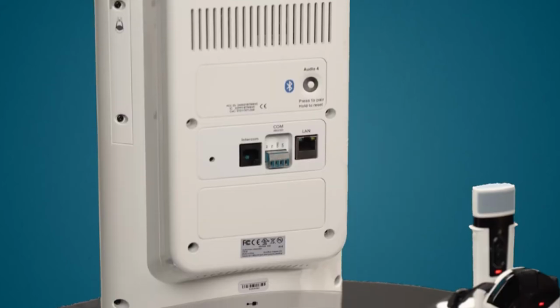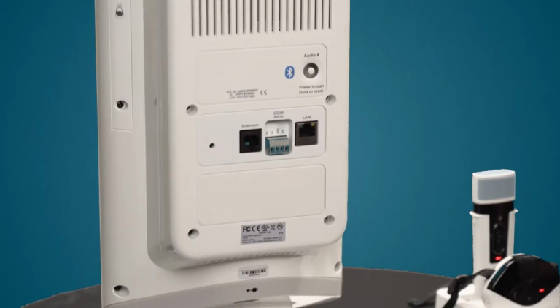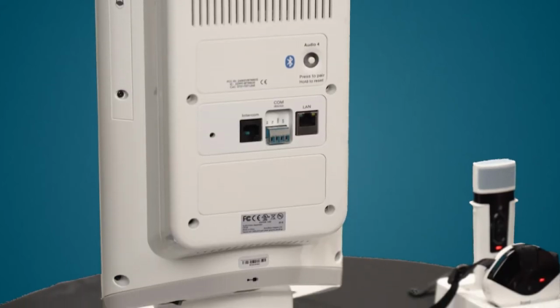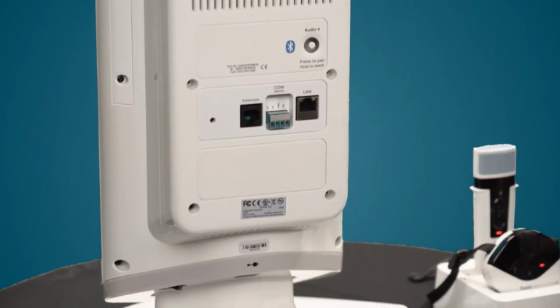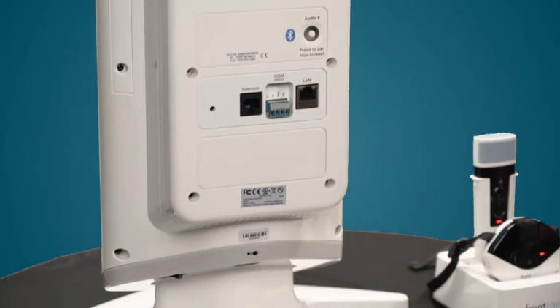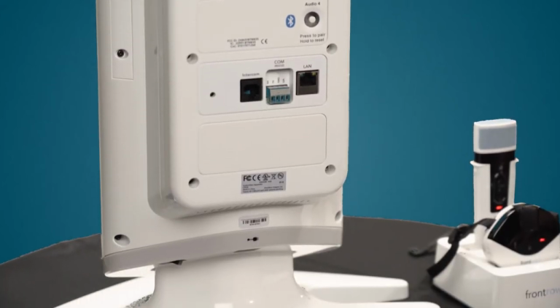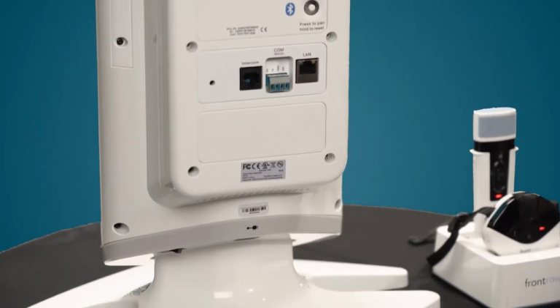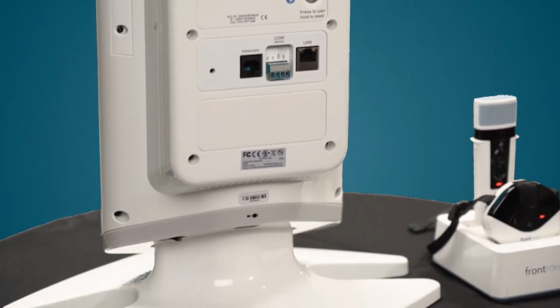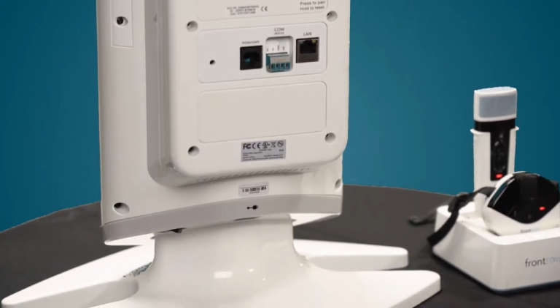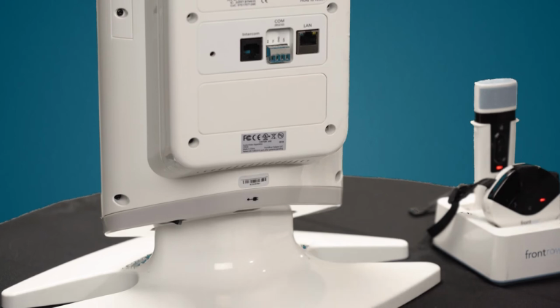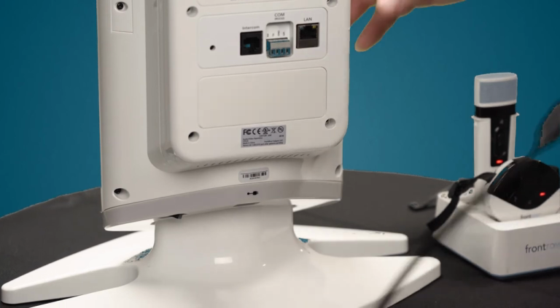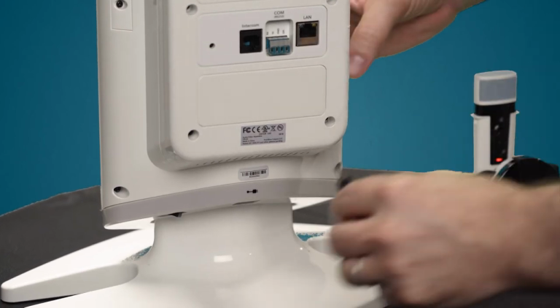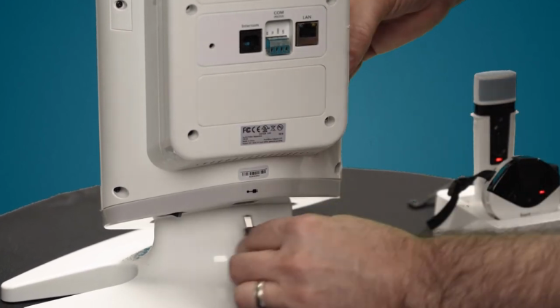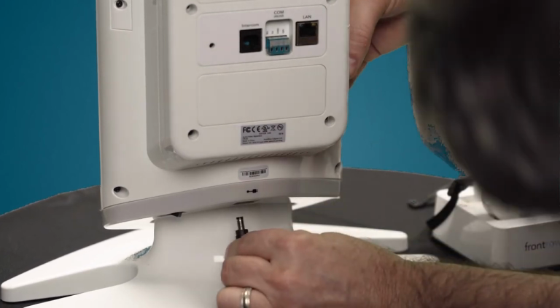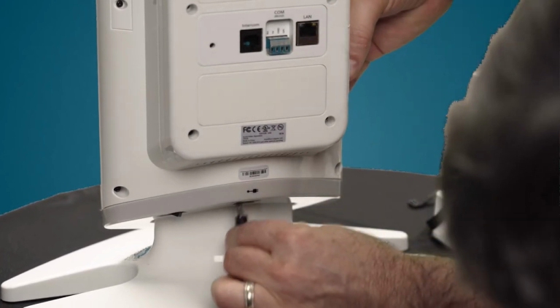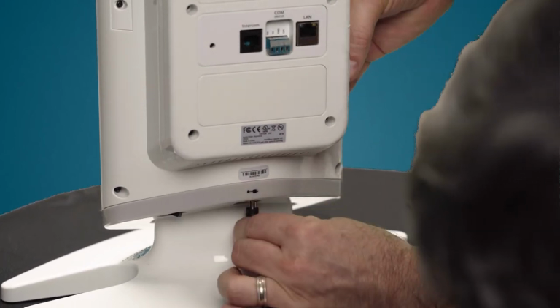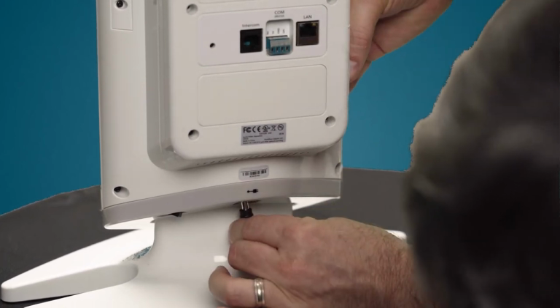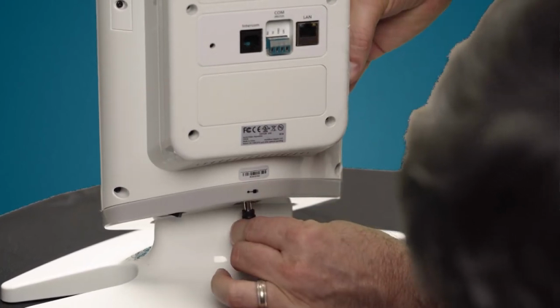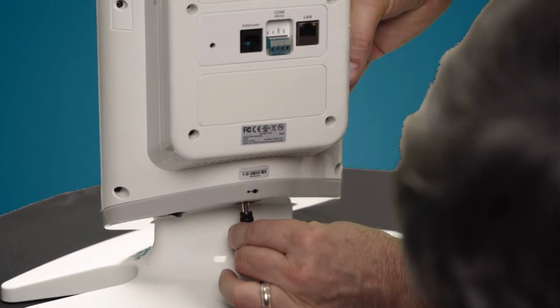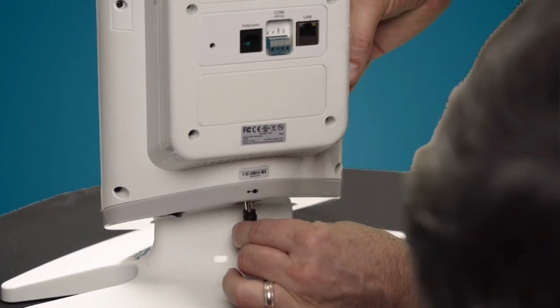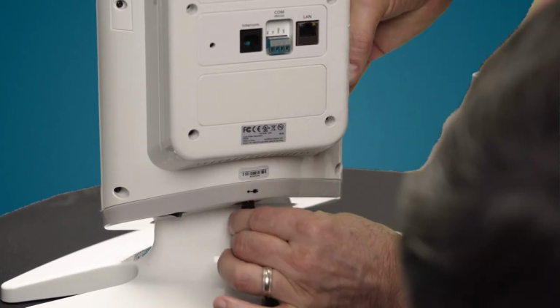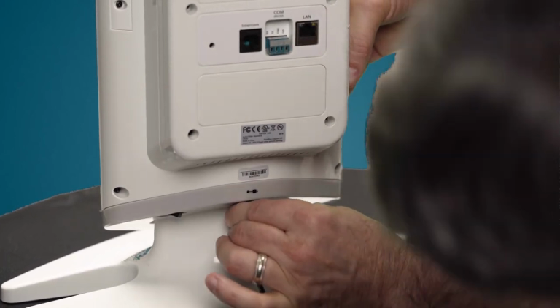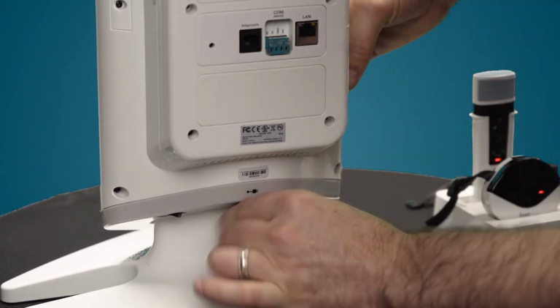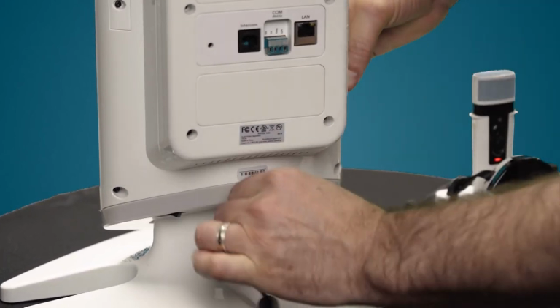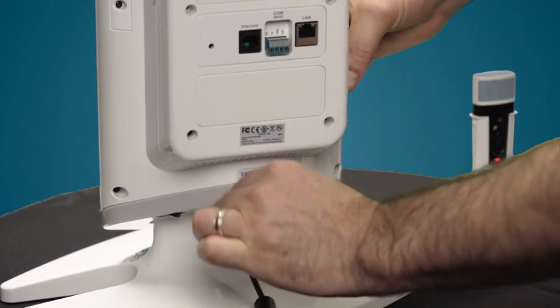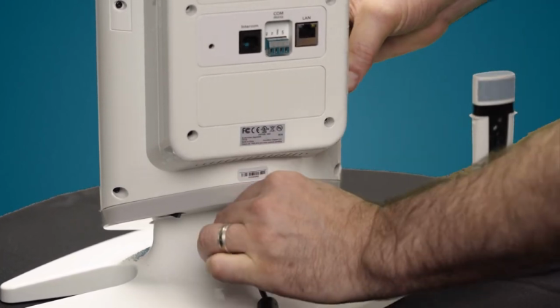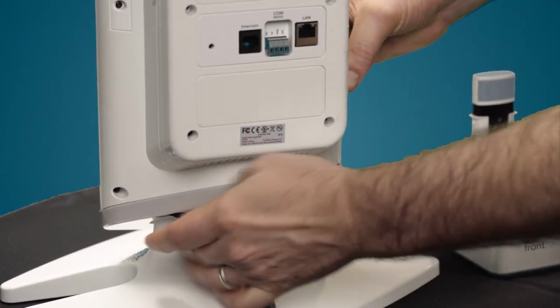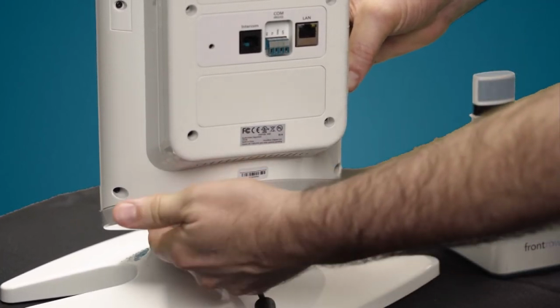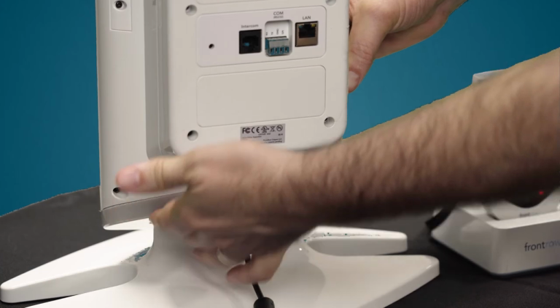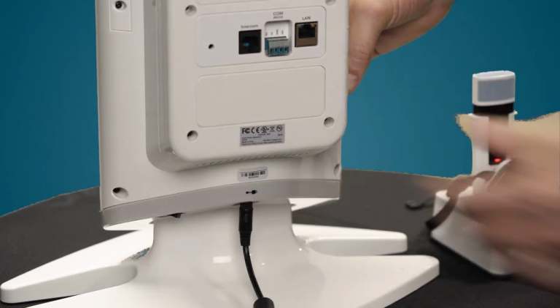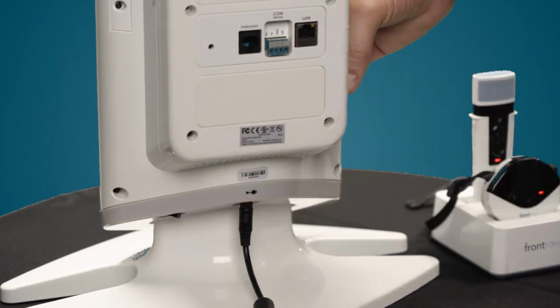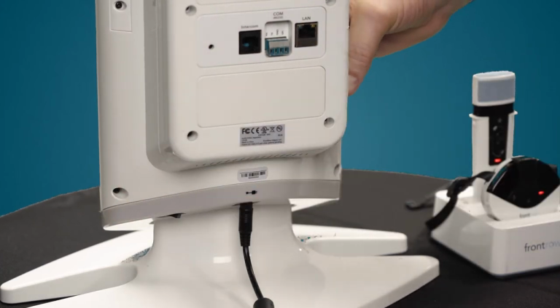For the initial power to the Juno, take the cord and plug it into the bottom here, and the power switch is right next to it.